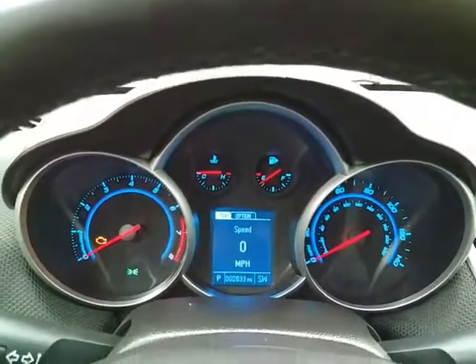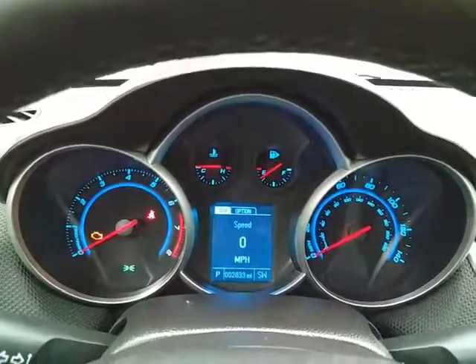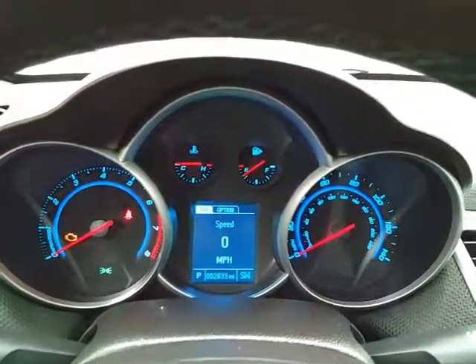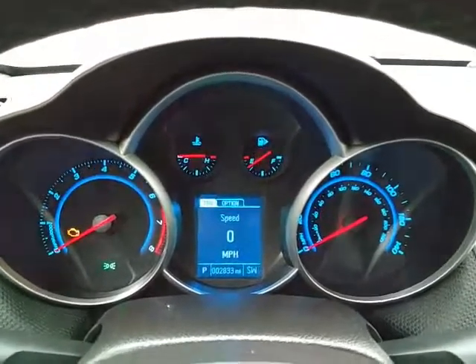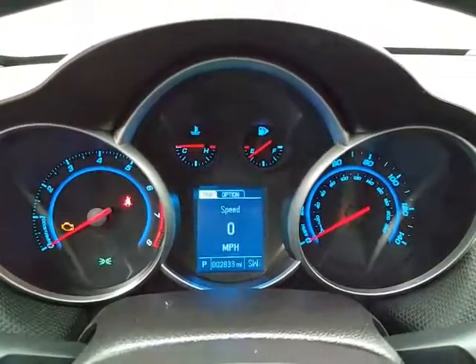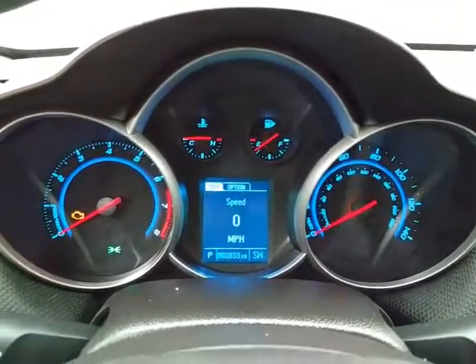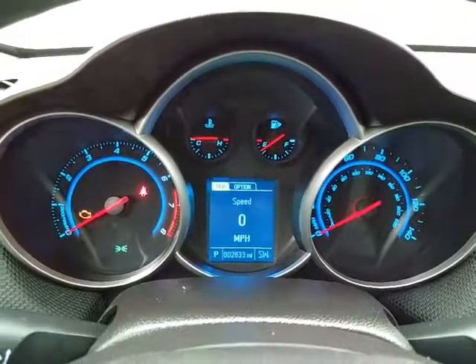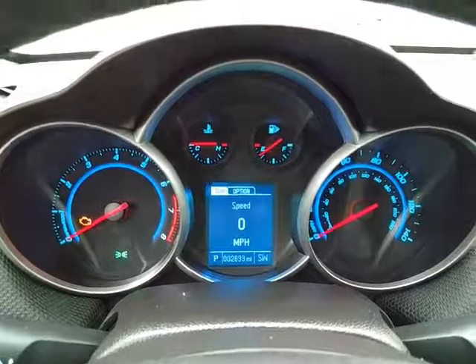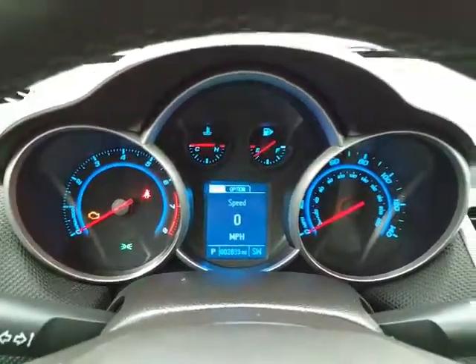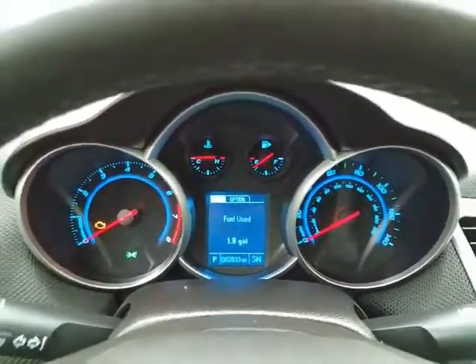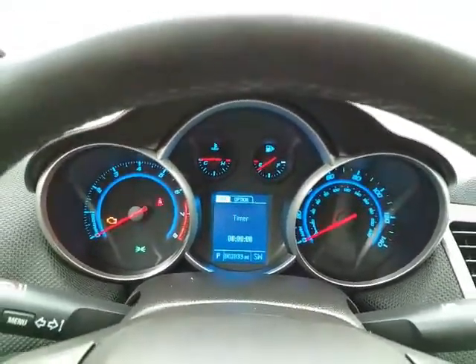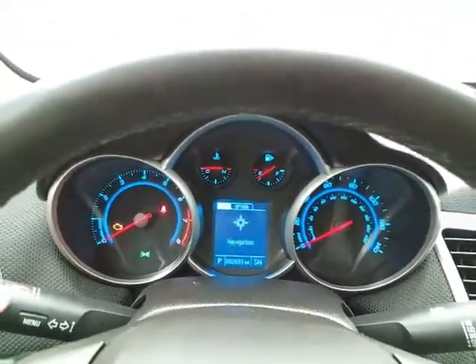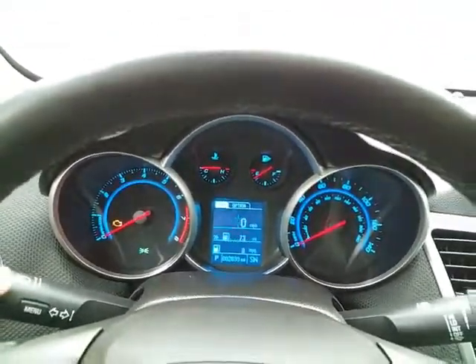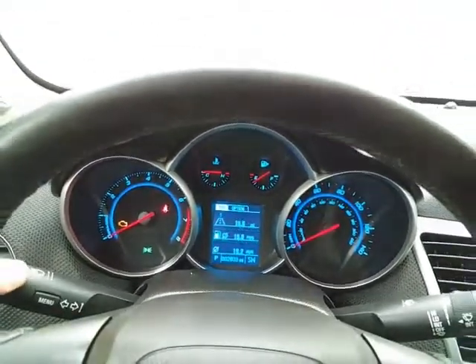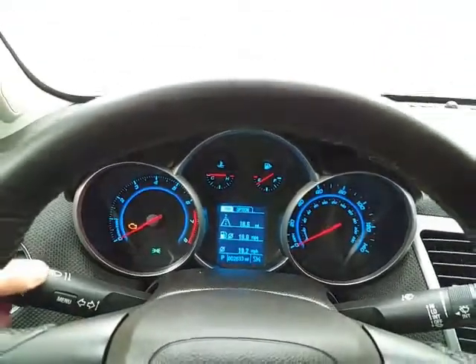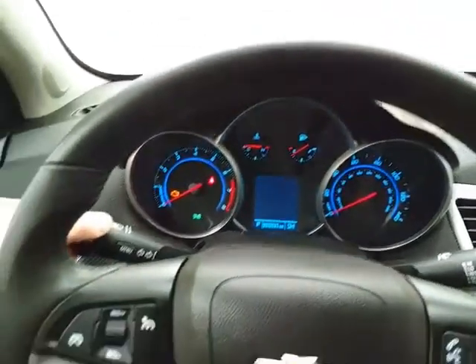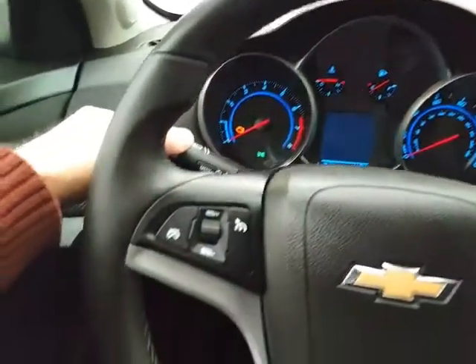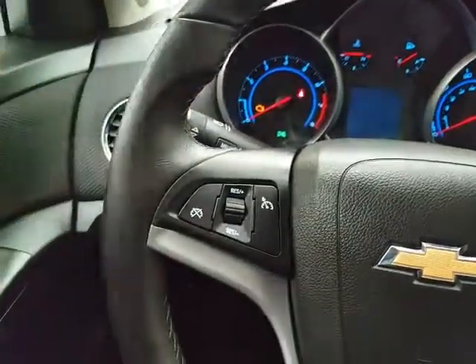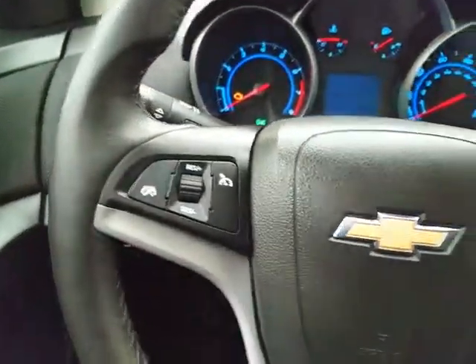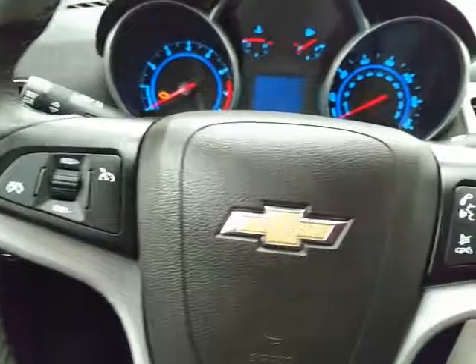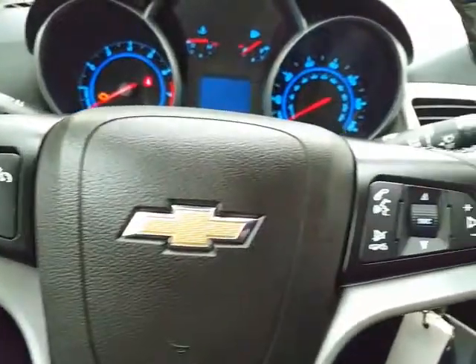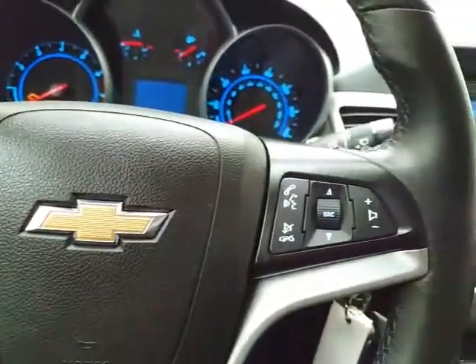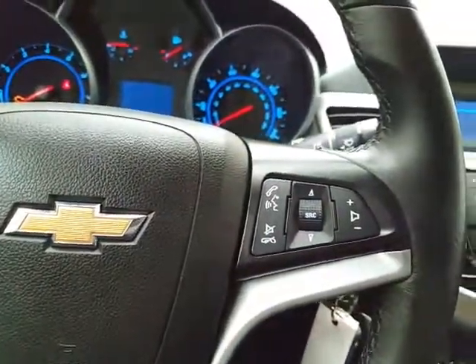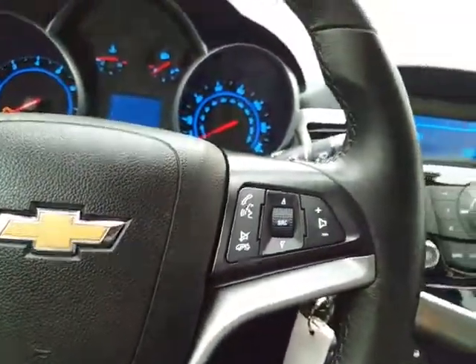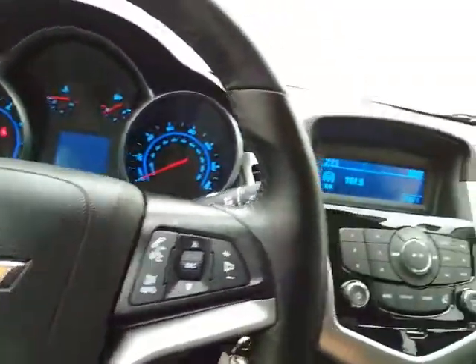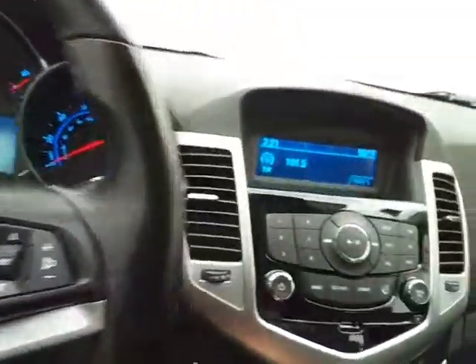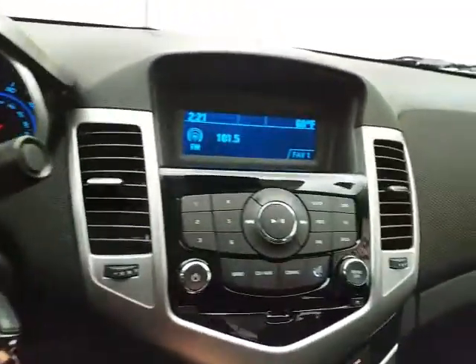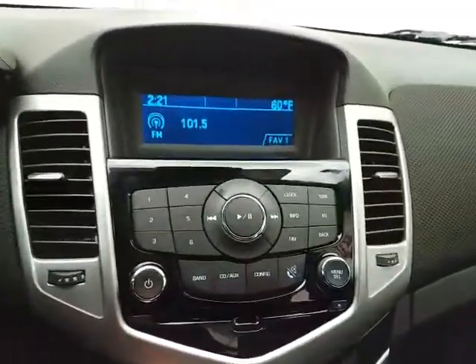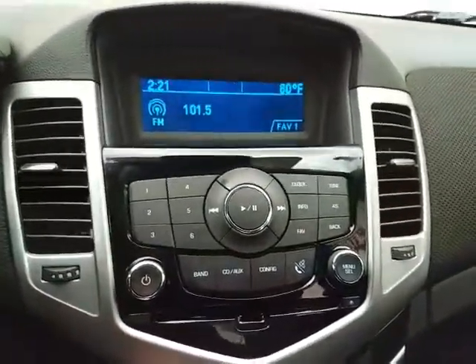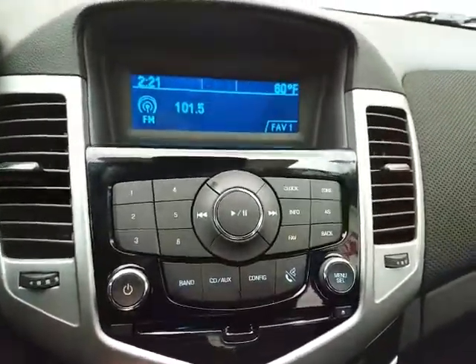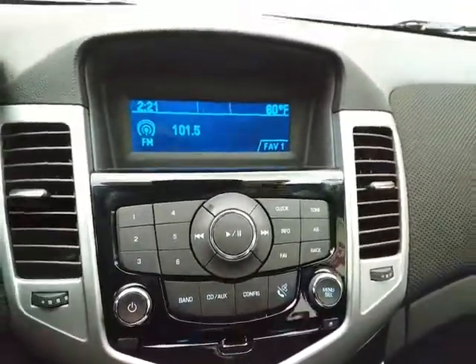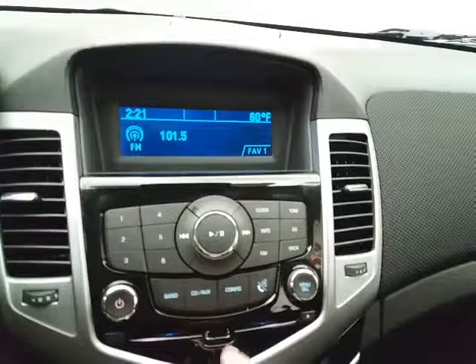Large, easy-to-read gauges — again only 2,000 miles. The driver information system, cruise control, and steering wheel-mounted audio controls let you keep your hands on the wheel. The radio and CD player are easy to operate.